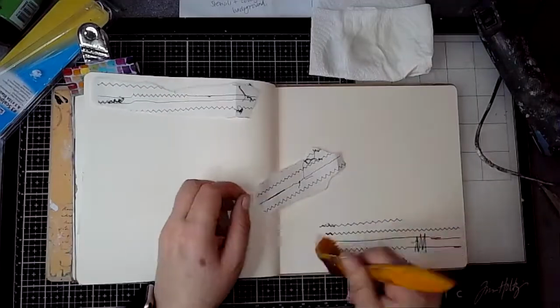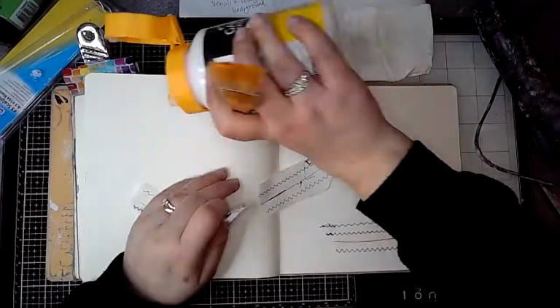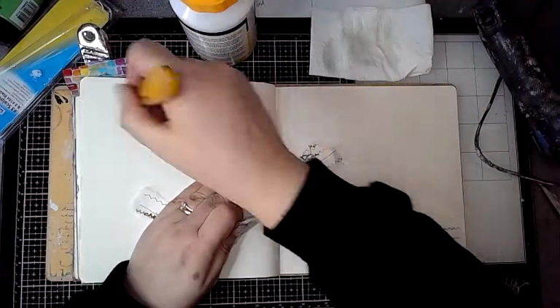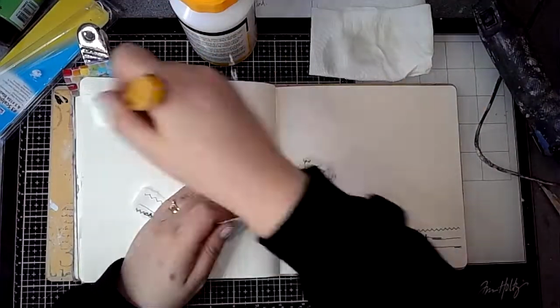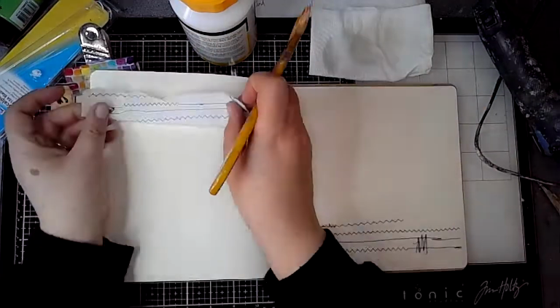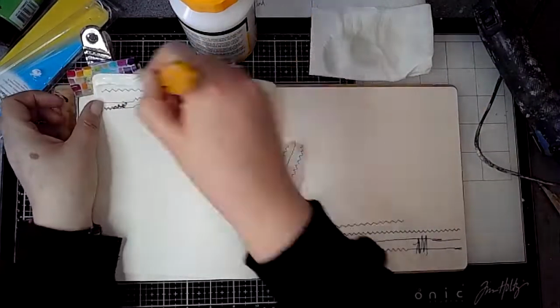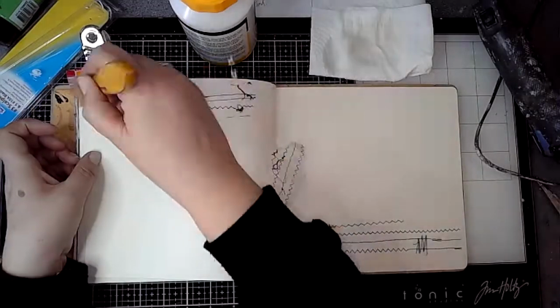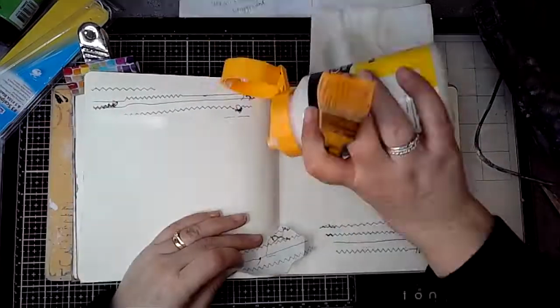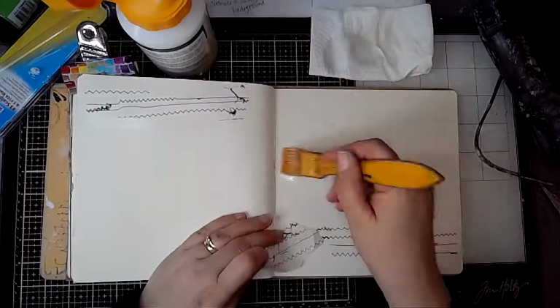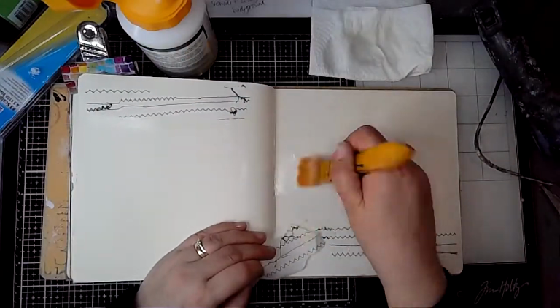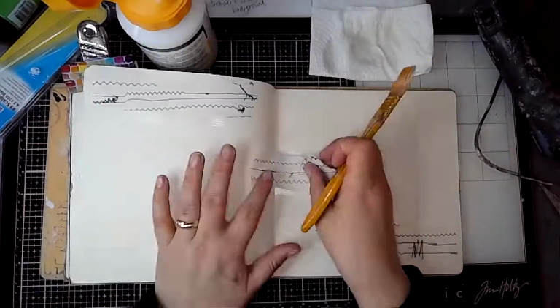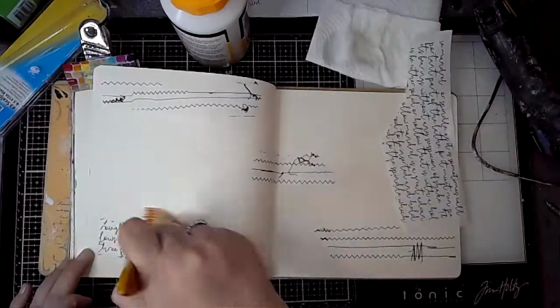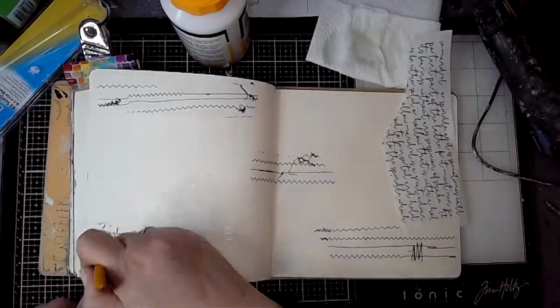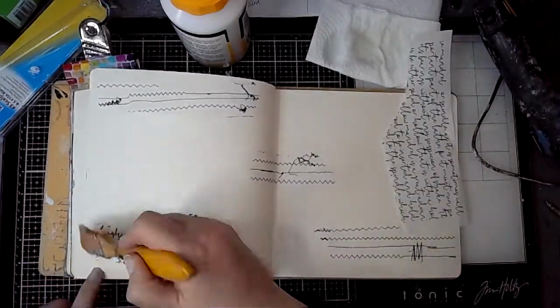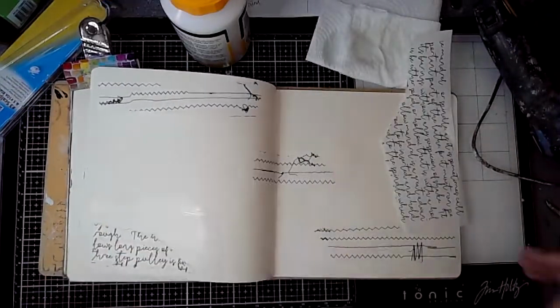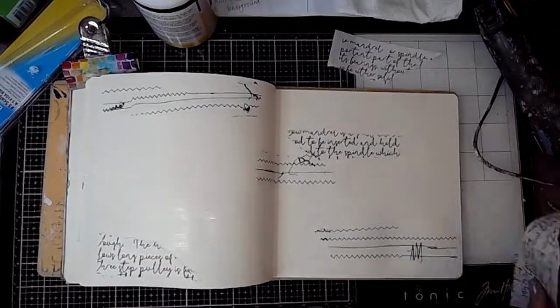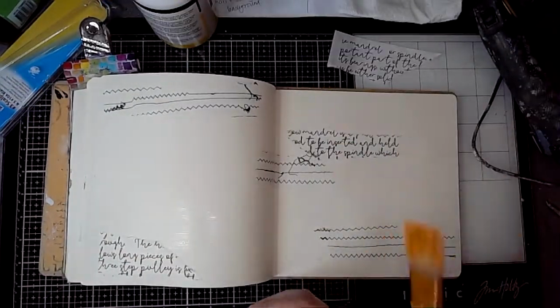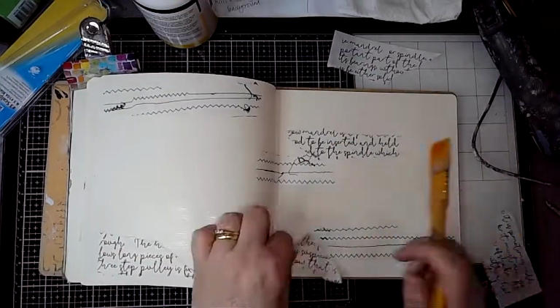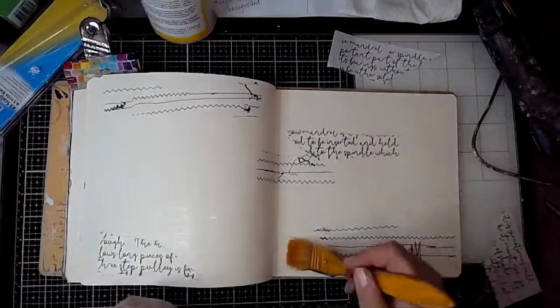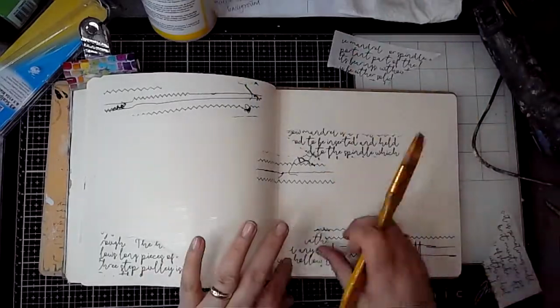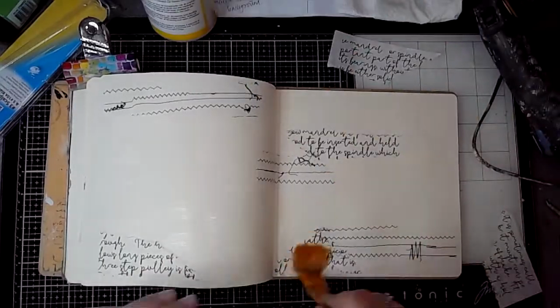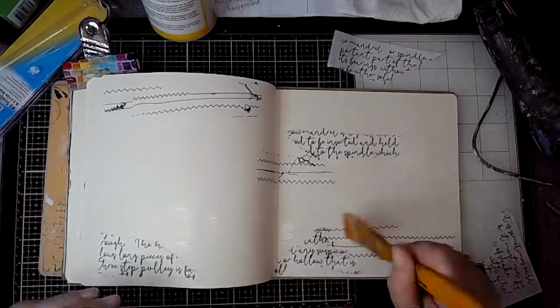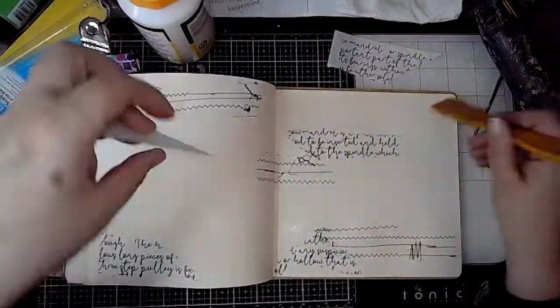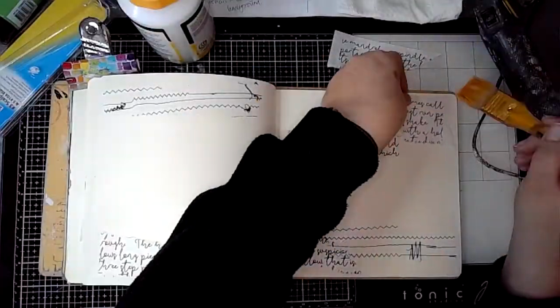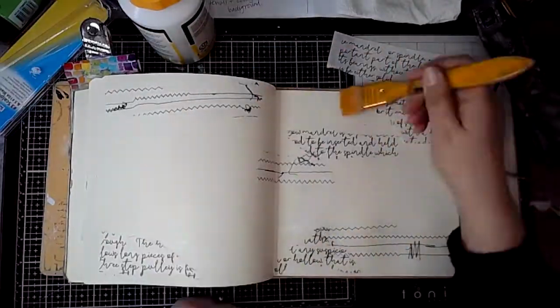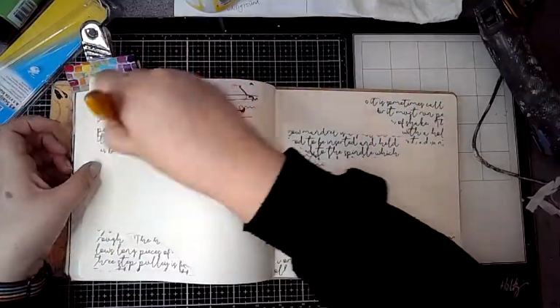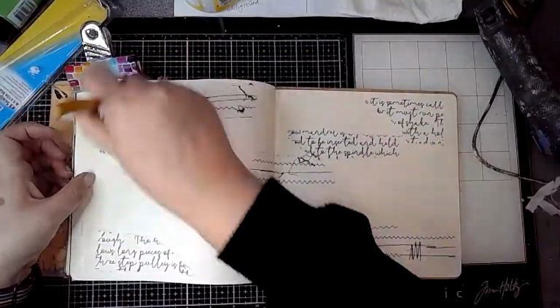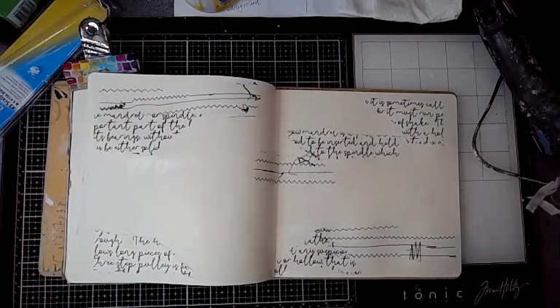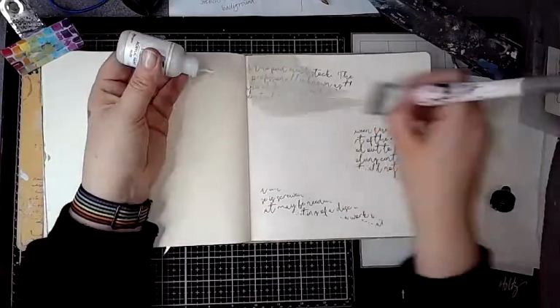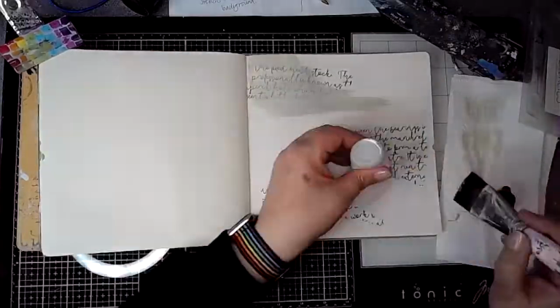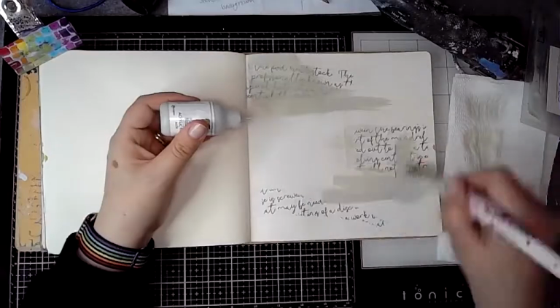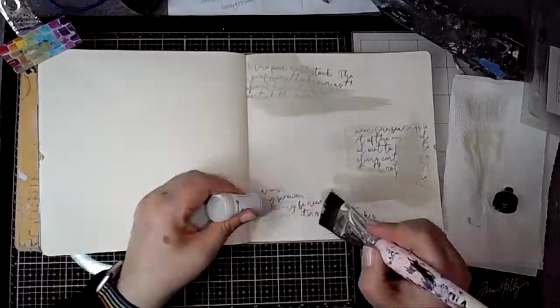I'm starting off by adding the sewing paper's collage rice paper onto the page along with the loopy script collage paper as well. I'm sticking these in using gel medium.